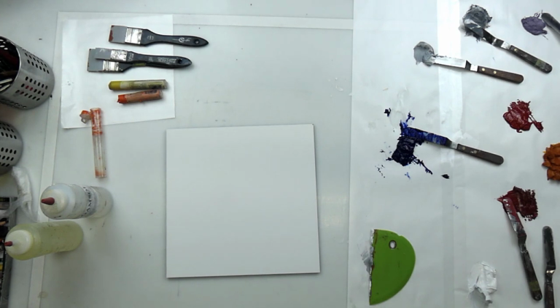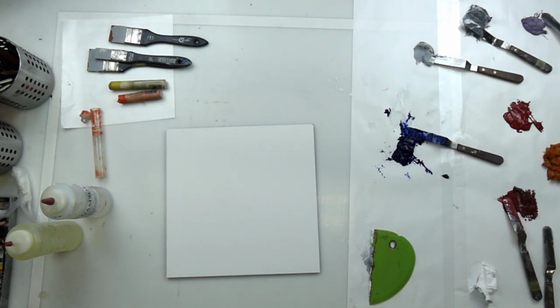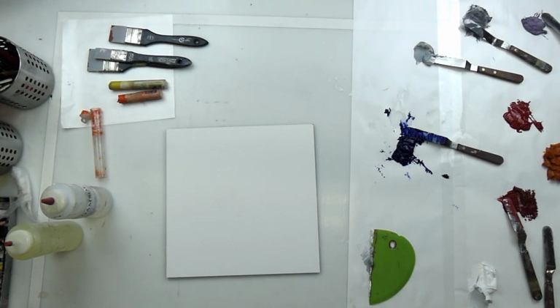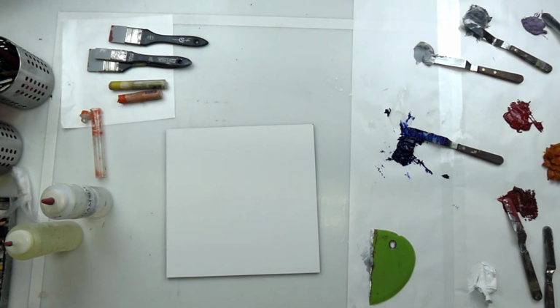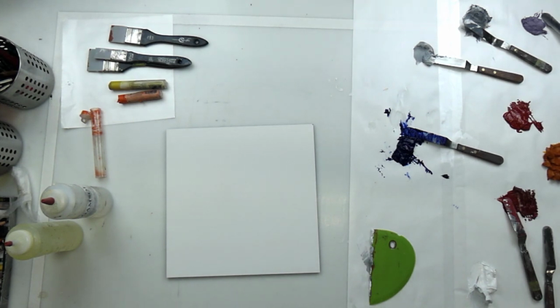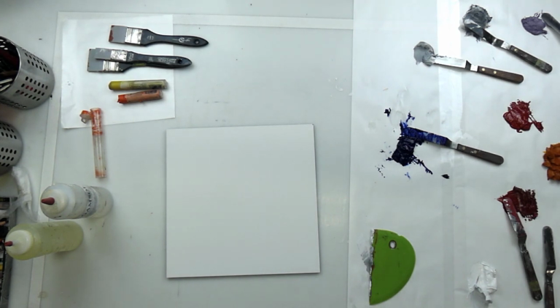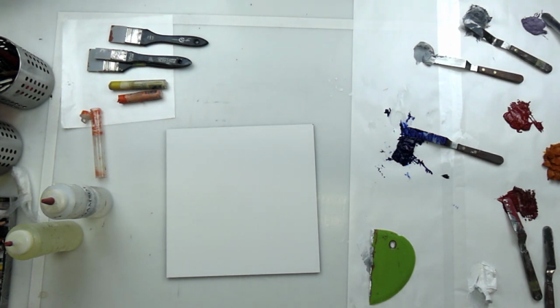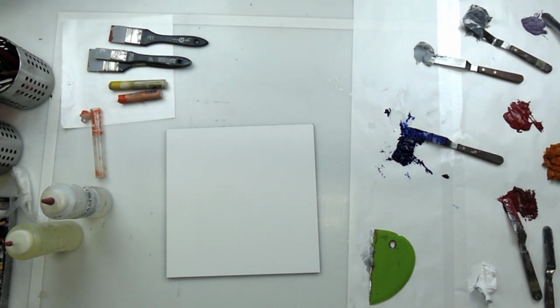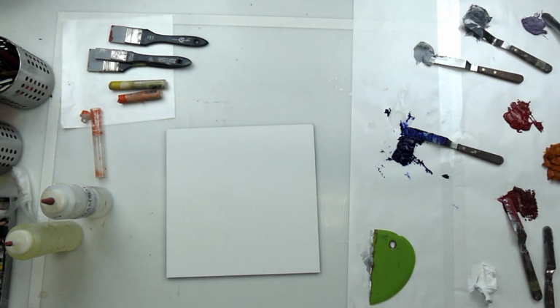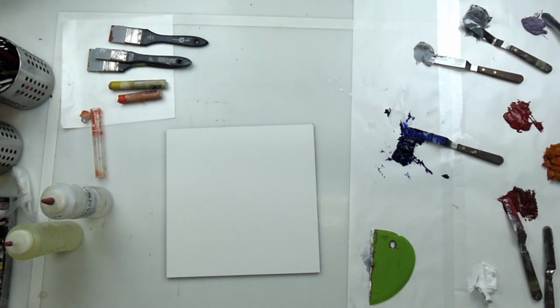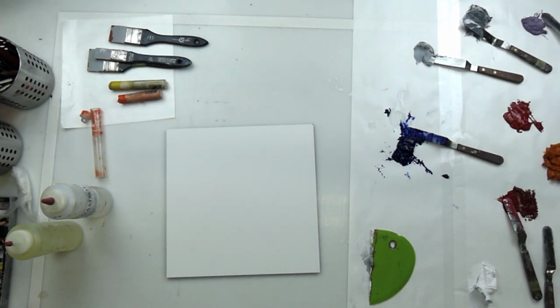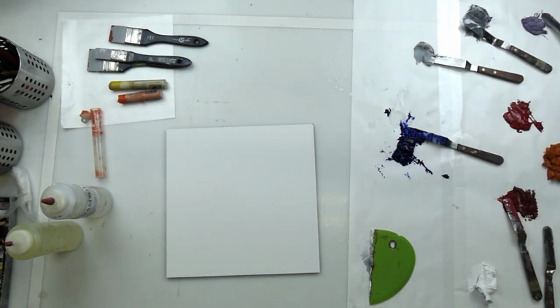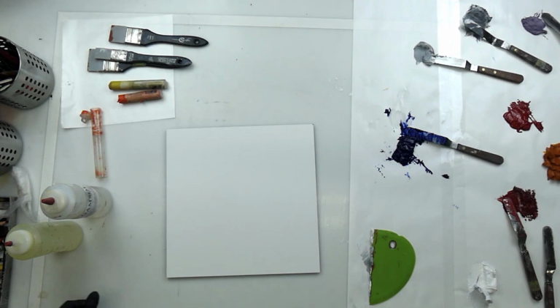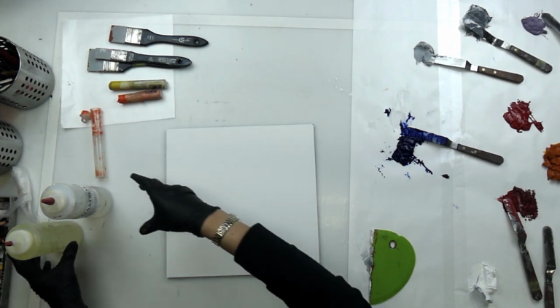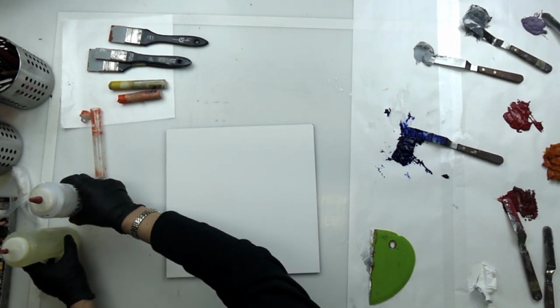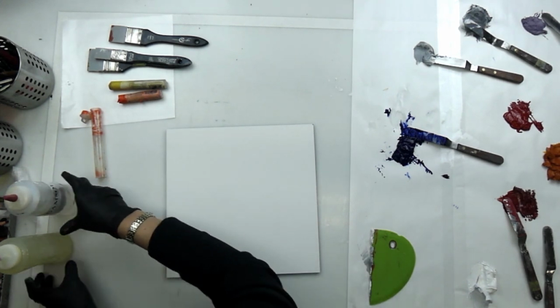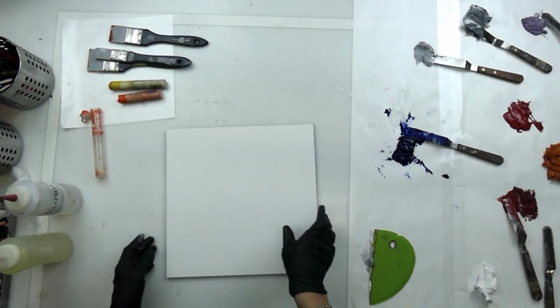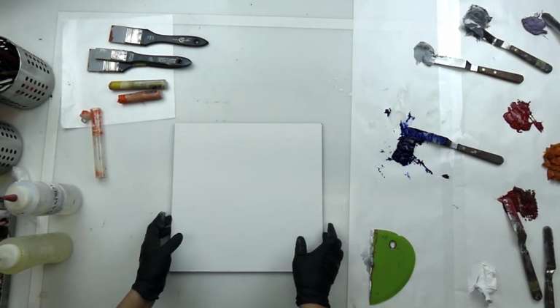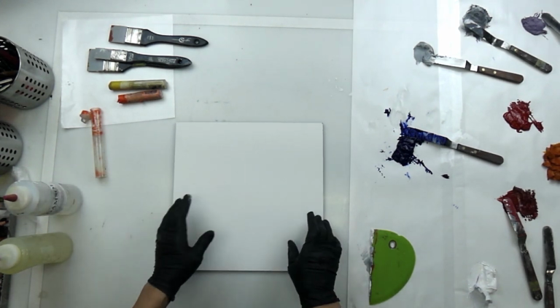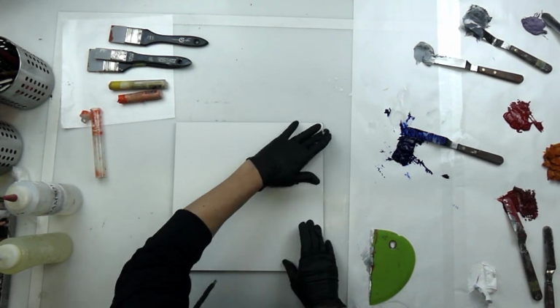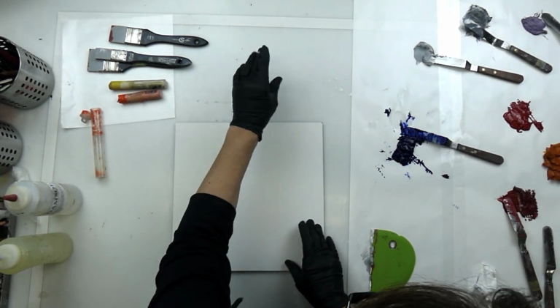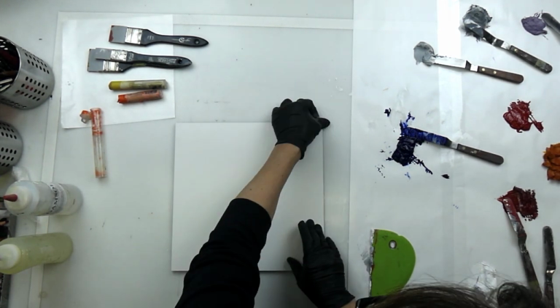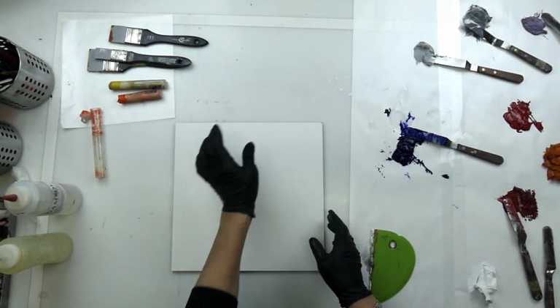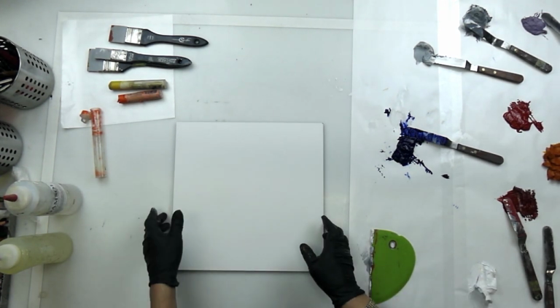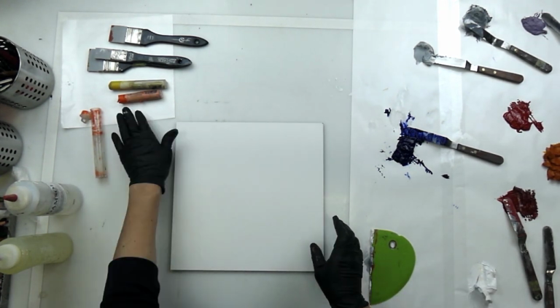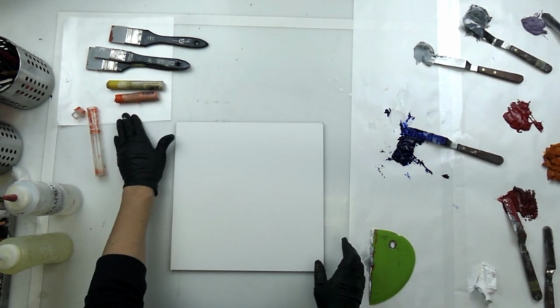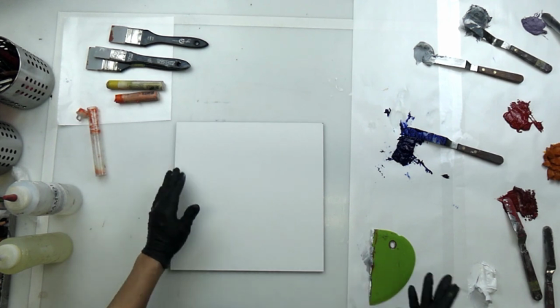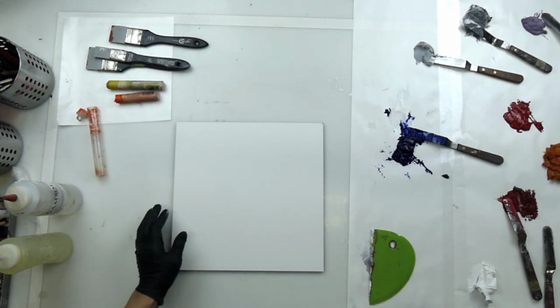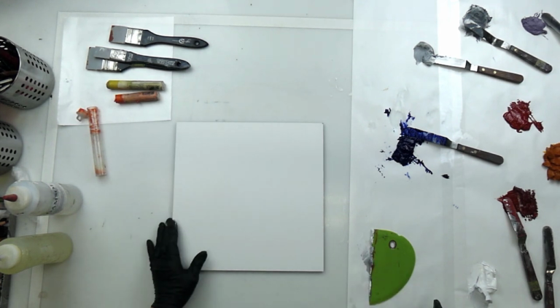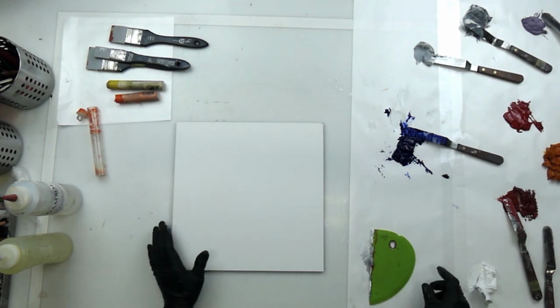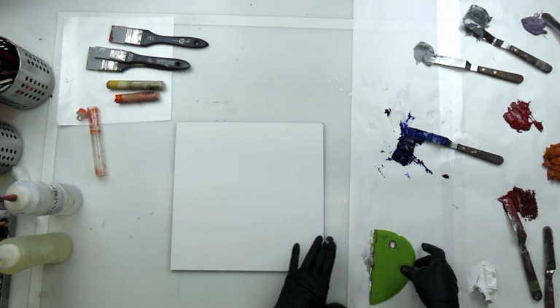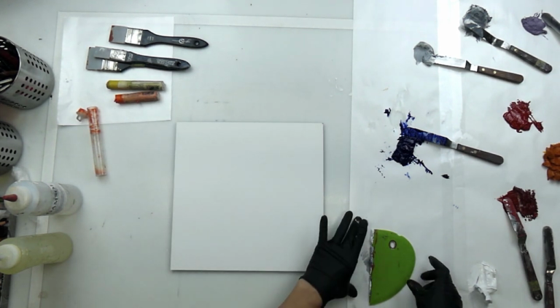This is a 12 by 12 inch panel, and this company also makes their own floater frames, which is really nice because when you're done with it they'll make a frame that fits it exactly.